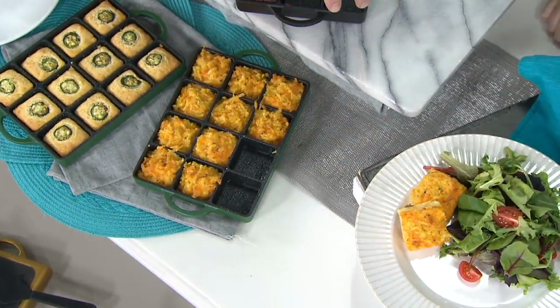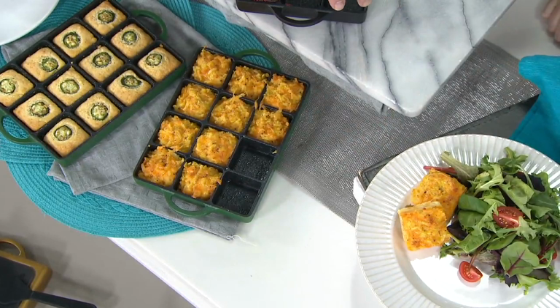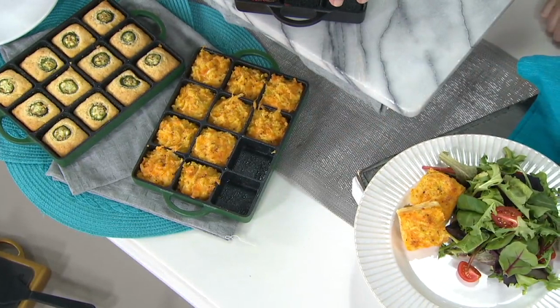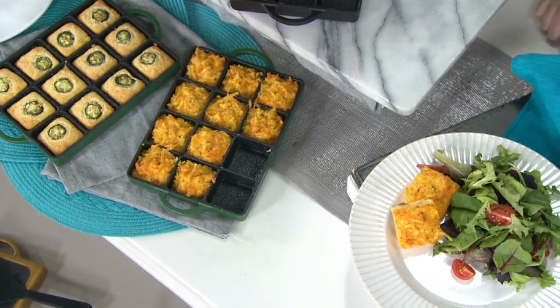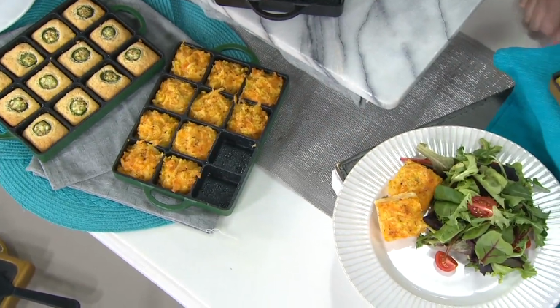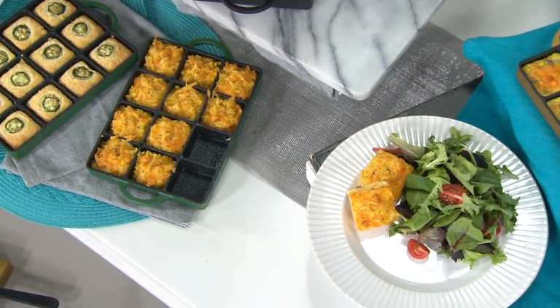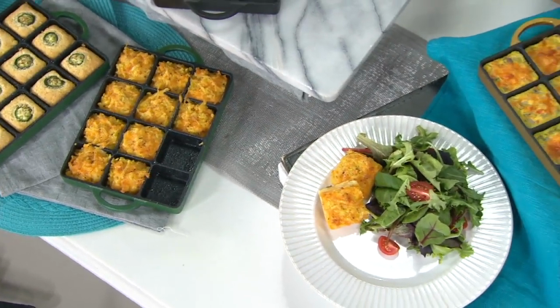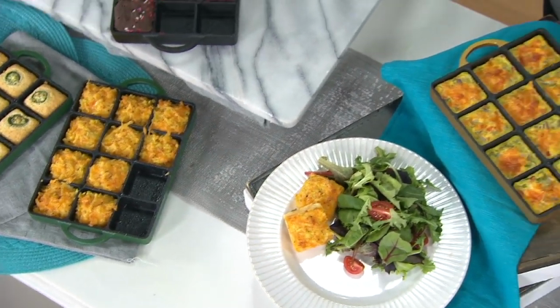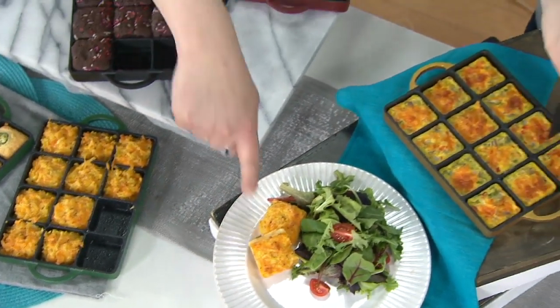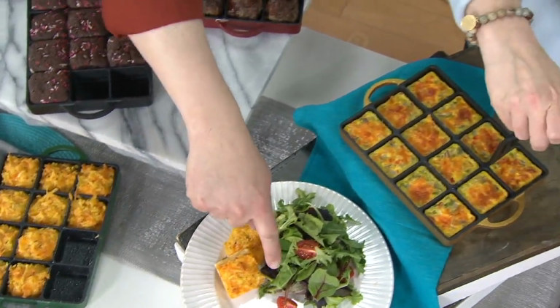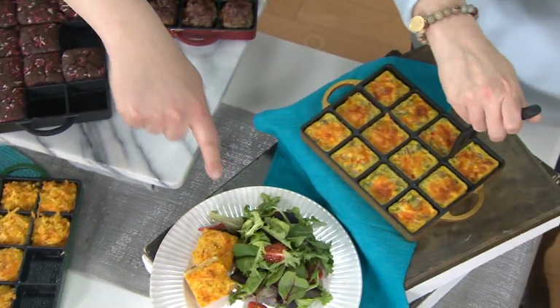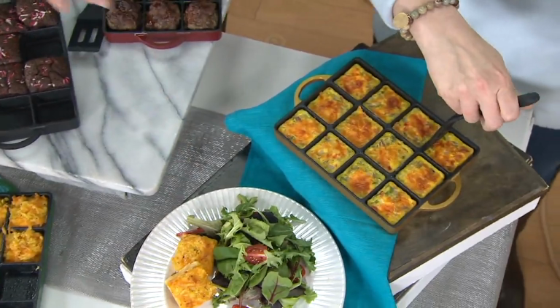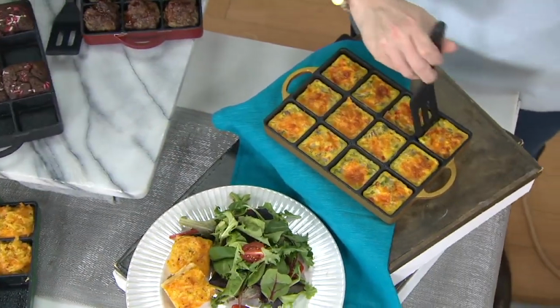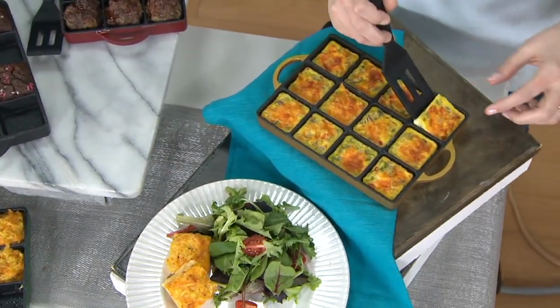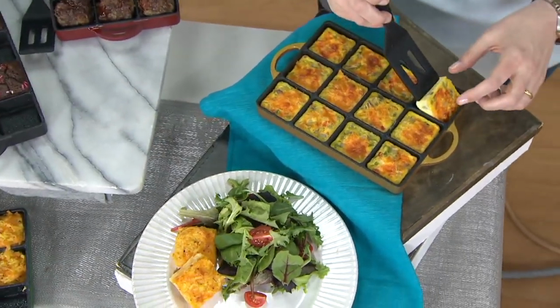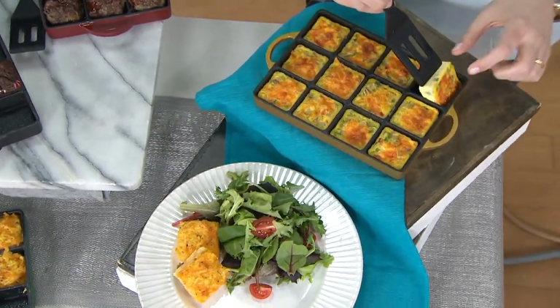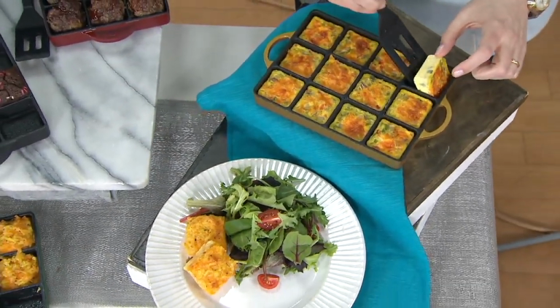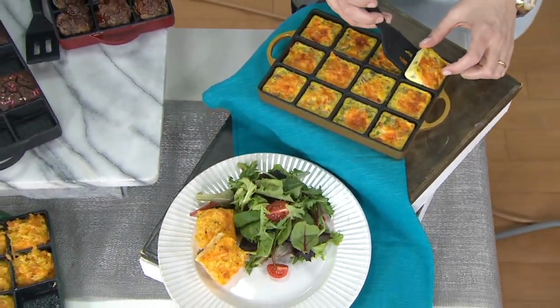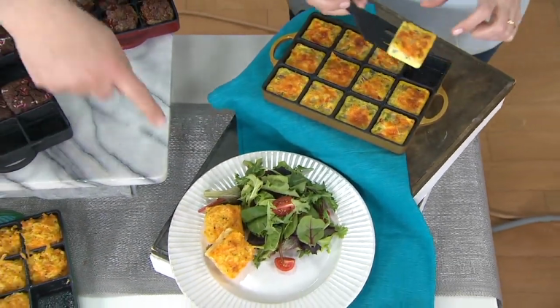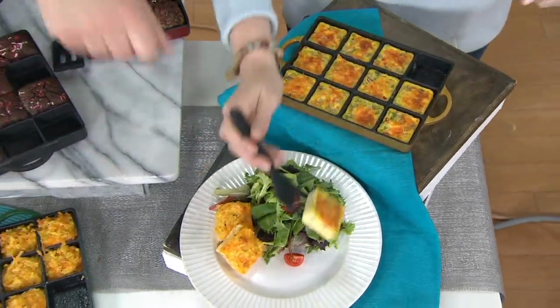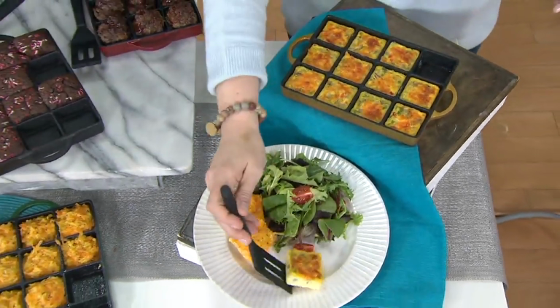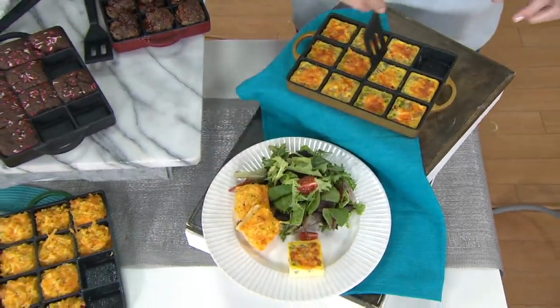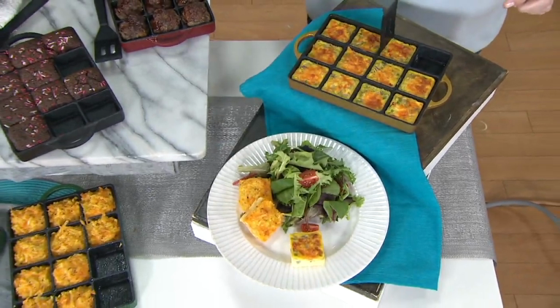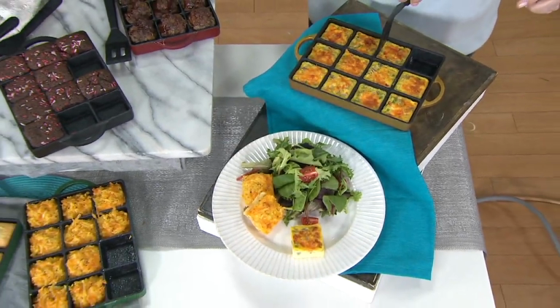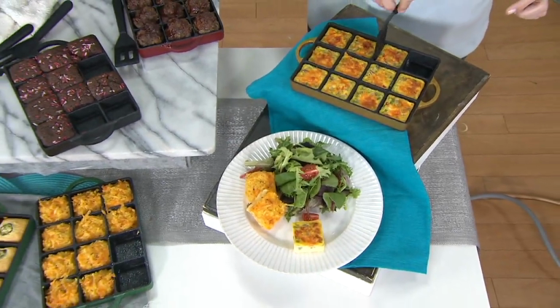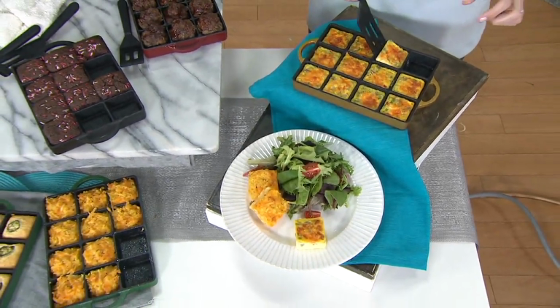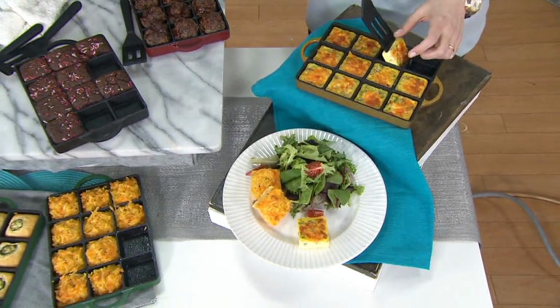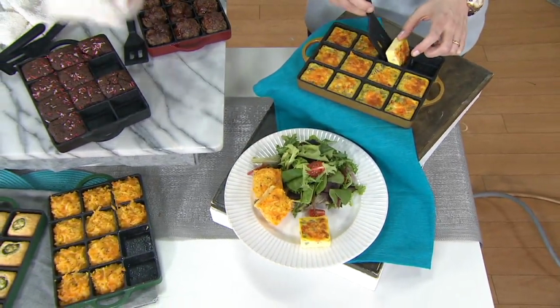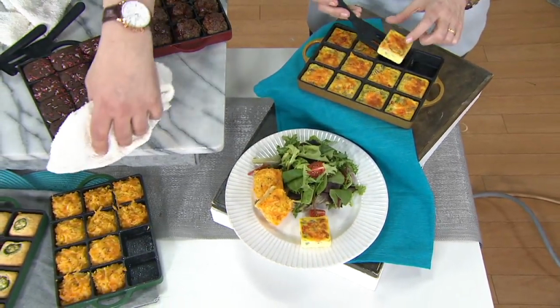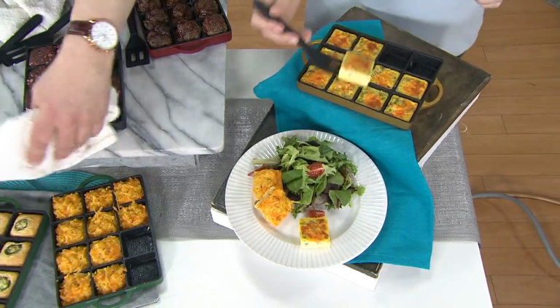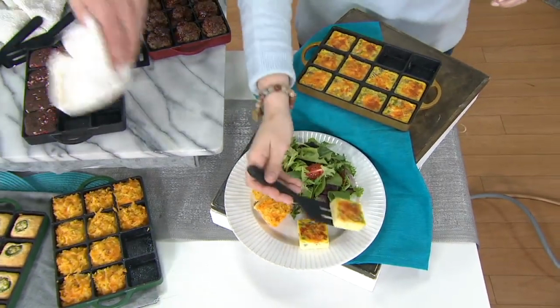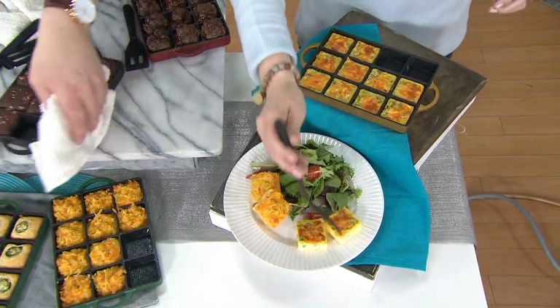And then even the frittata — go ahead and try it, you'll see exactly what I'm talking about. We get the little spatula too, which is perfect. That's exactly what you want to do. Isn't that fantastic? That nonstick is great.